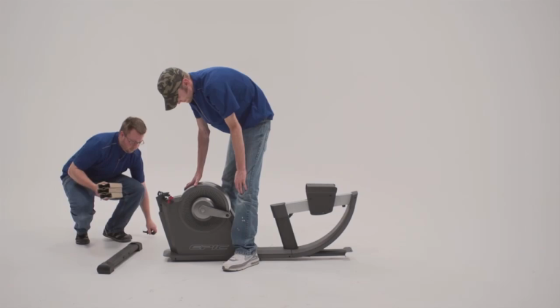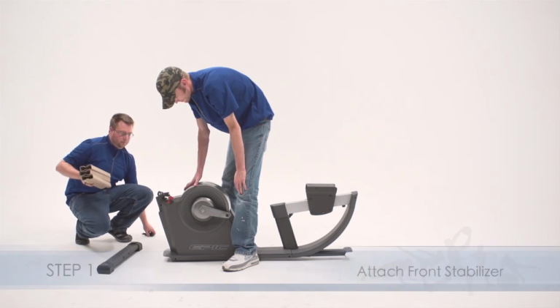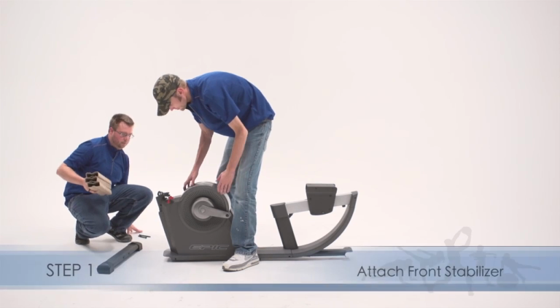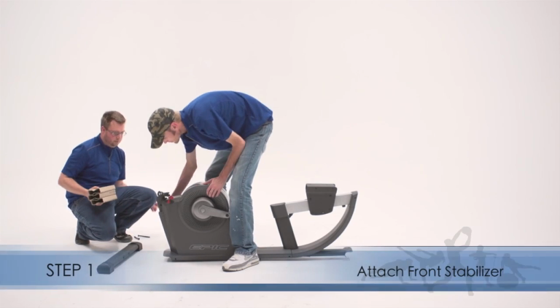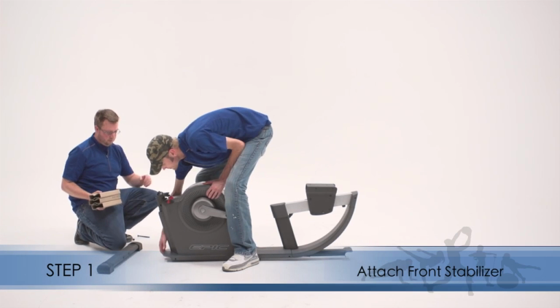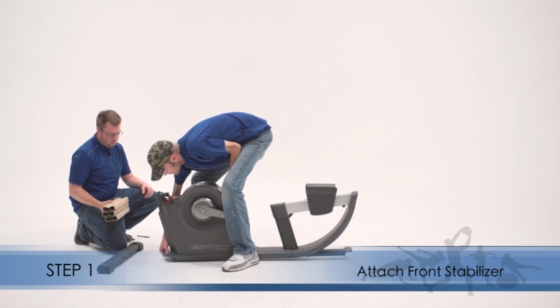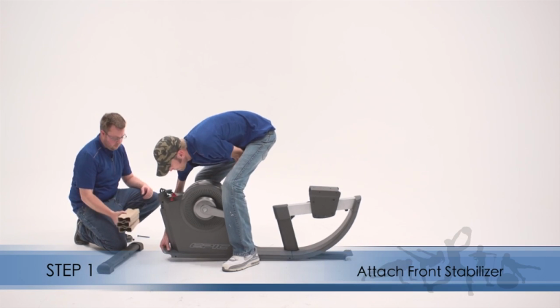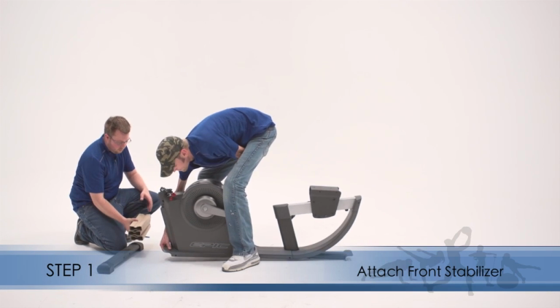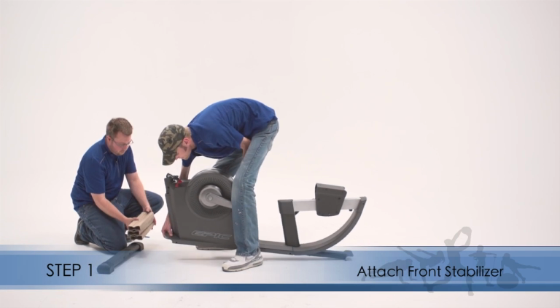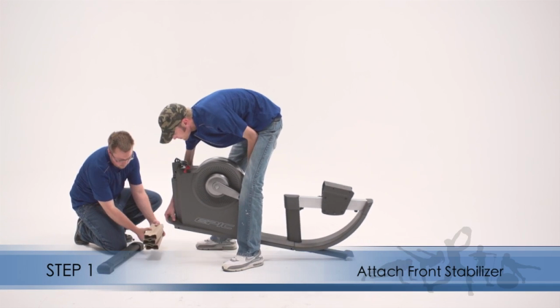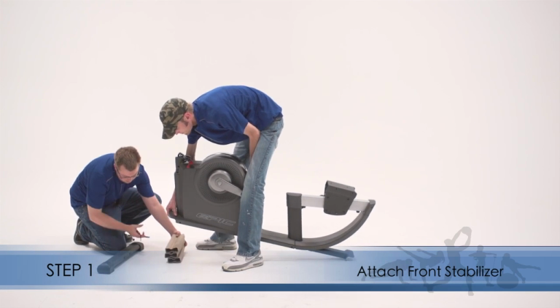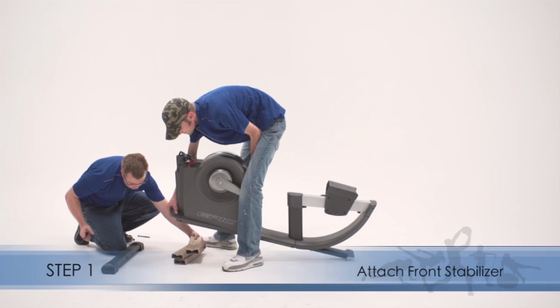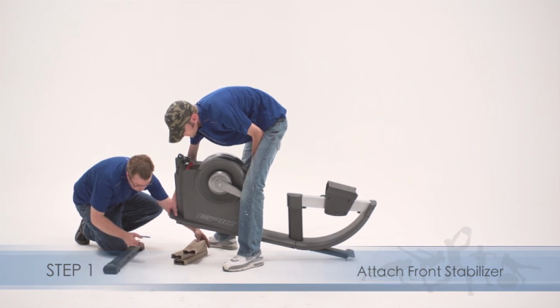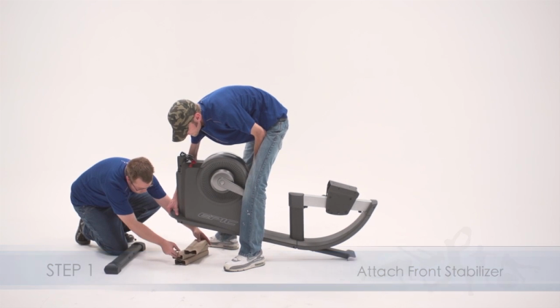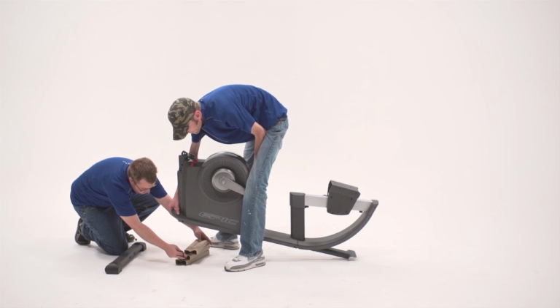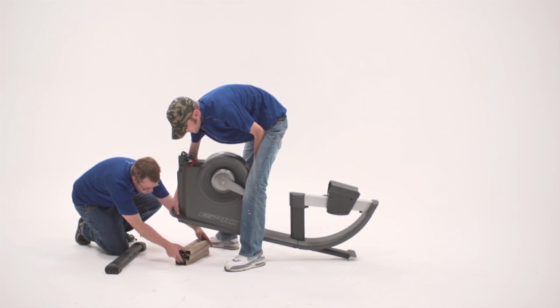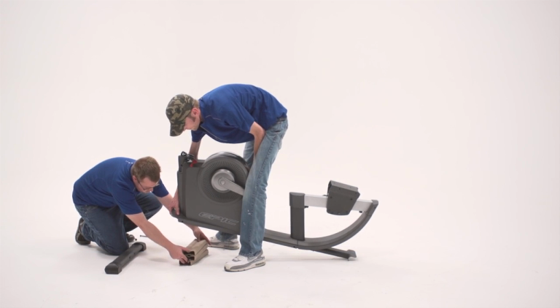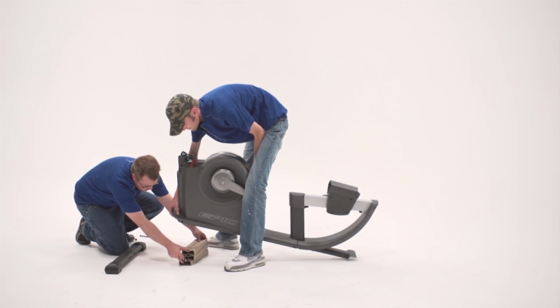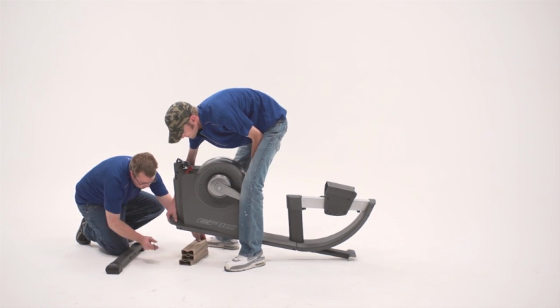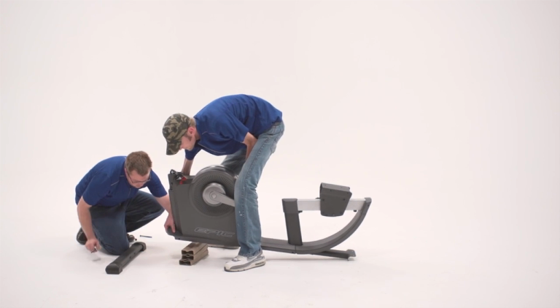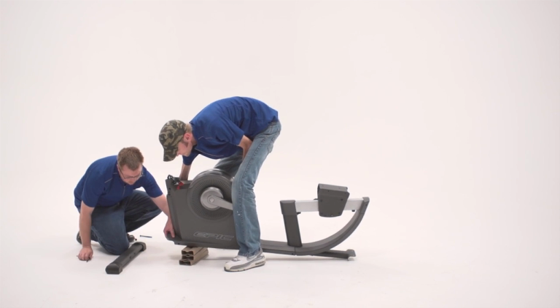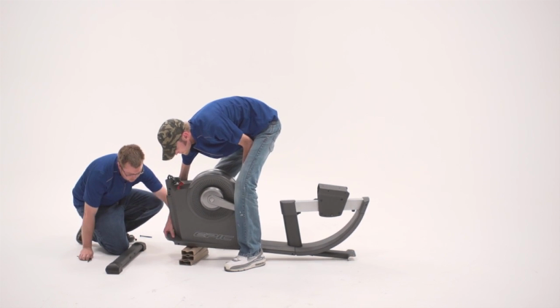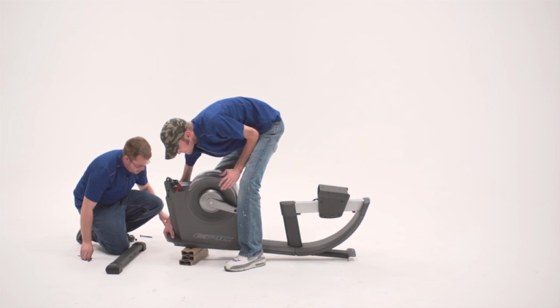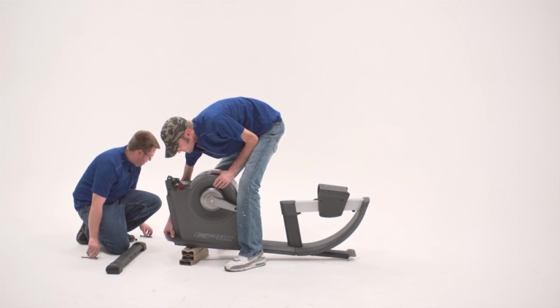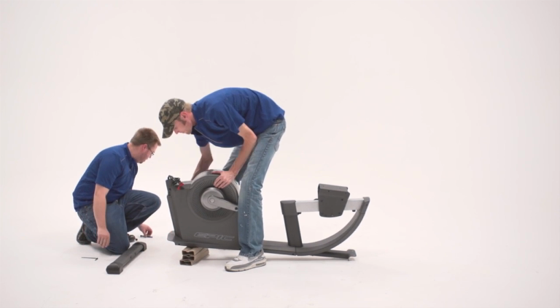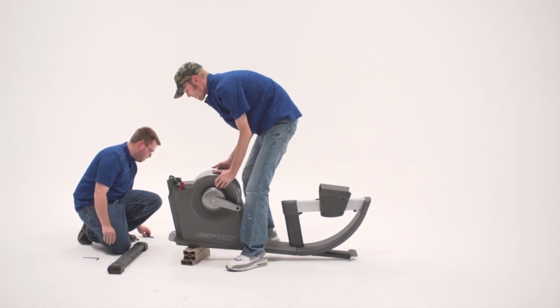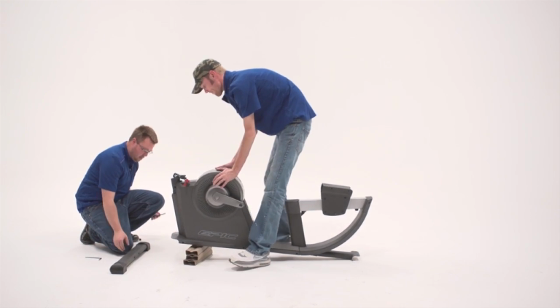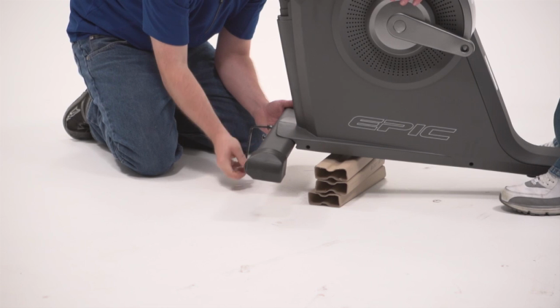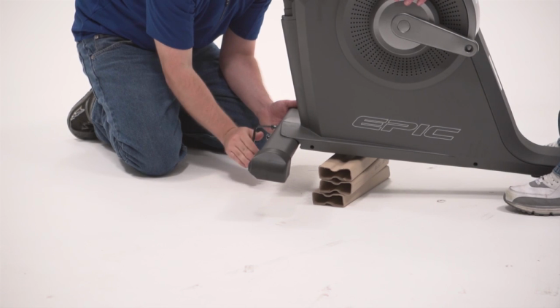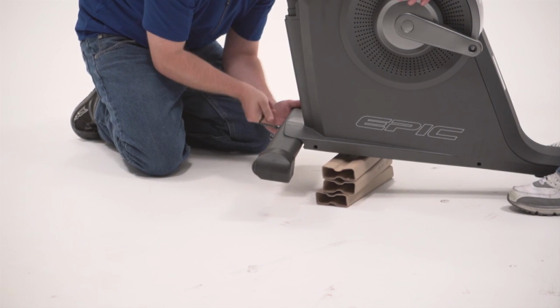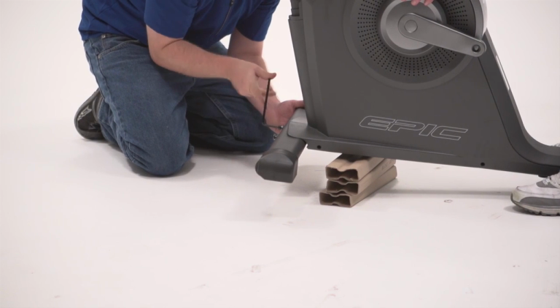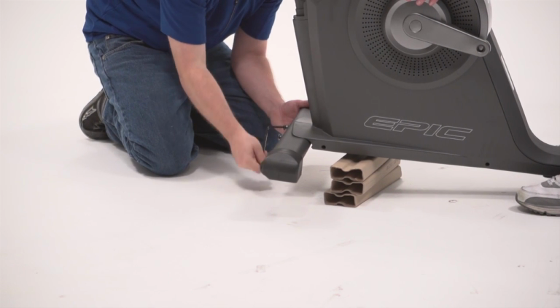Step 1. Set a sturdy piece of packing material under the front of the frame. Have a second person hold the frame to prevent it from tipping while you complete this step. Attach the front stabilizer.